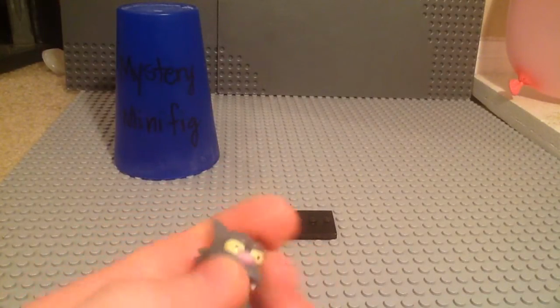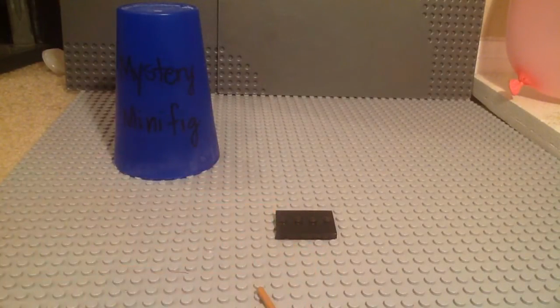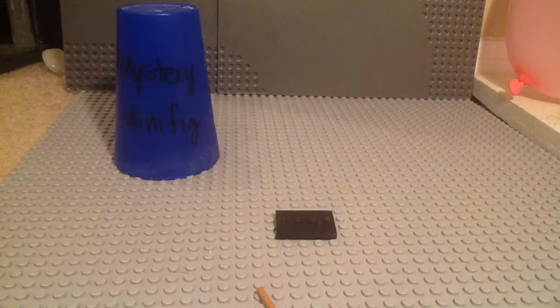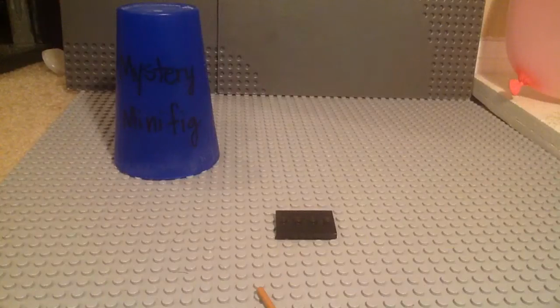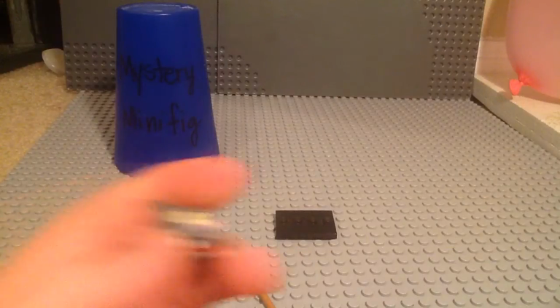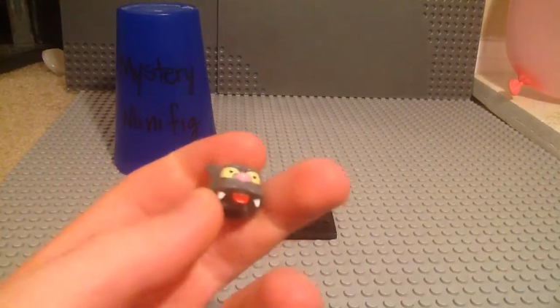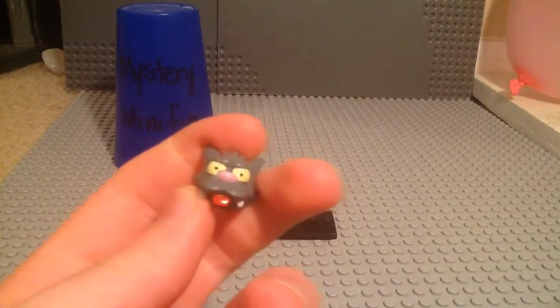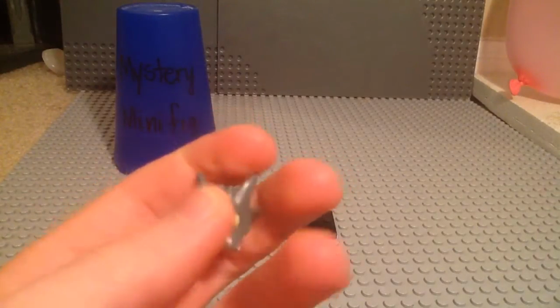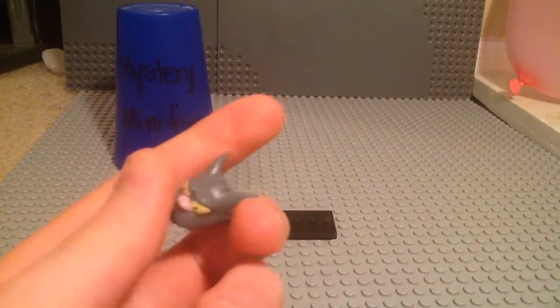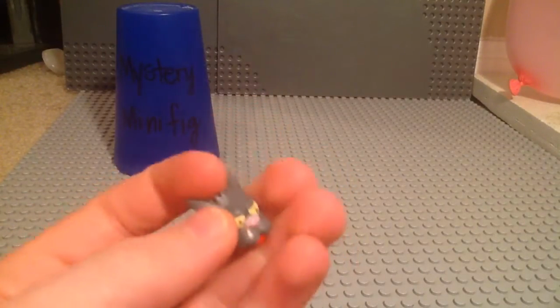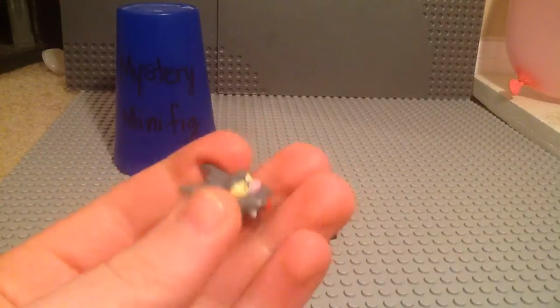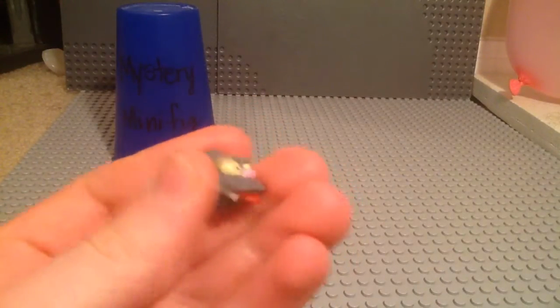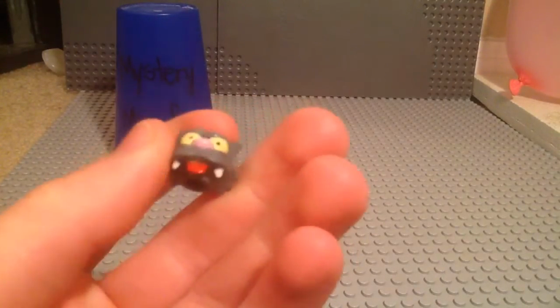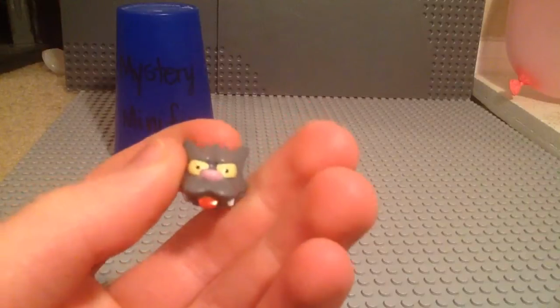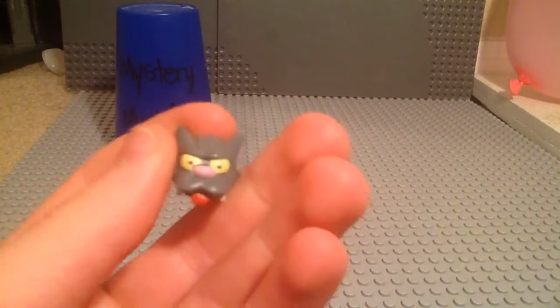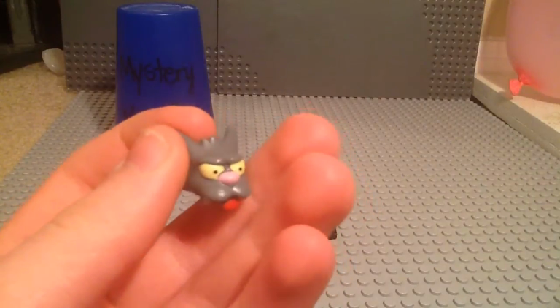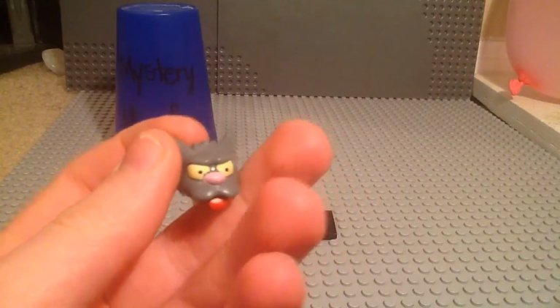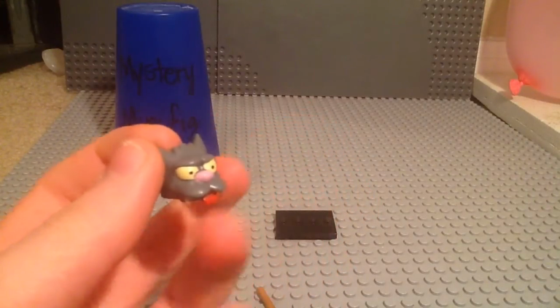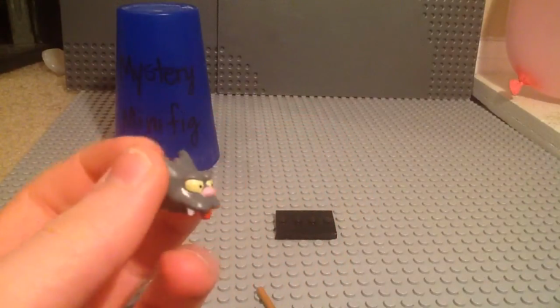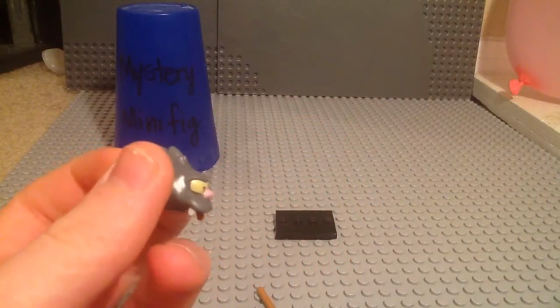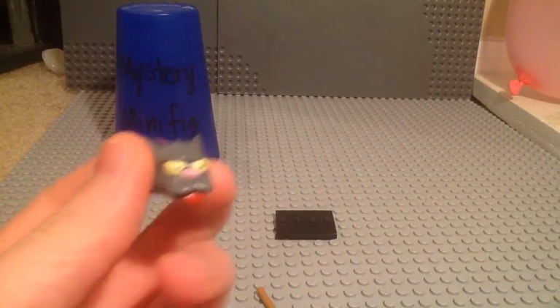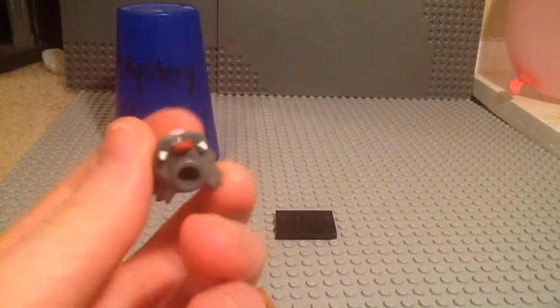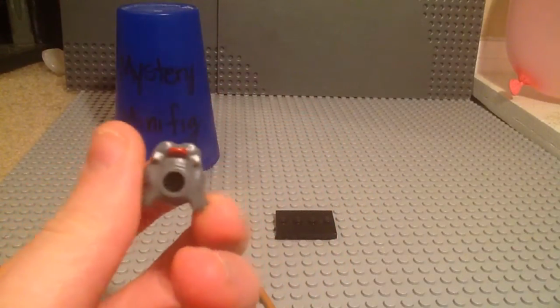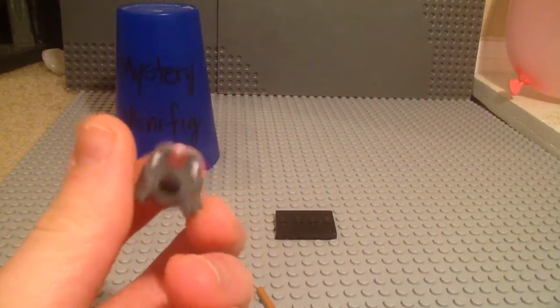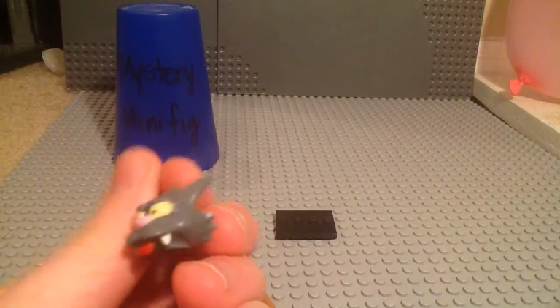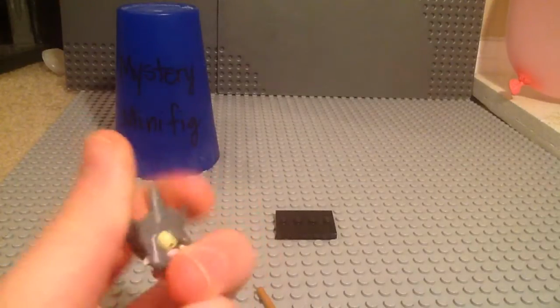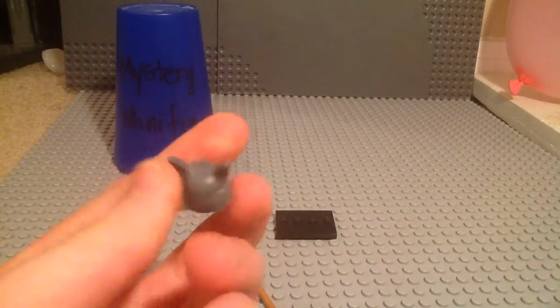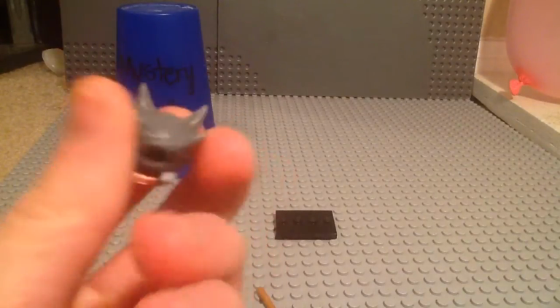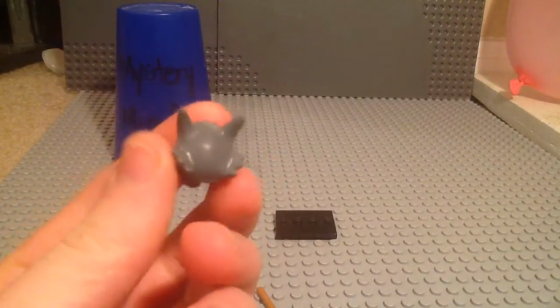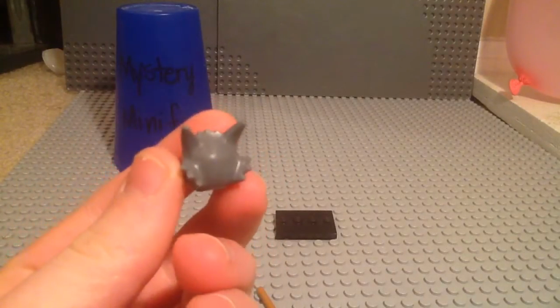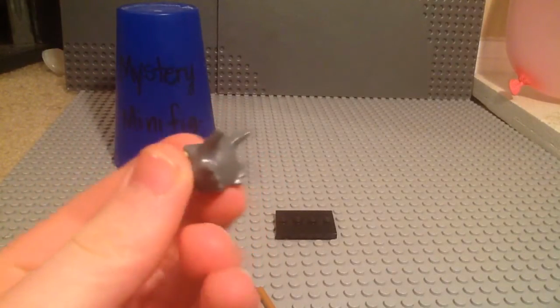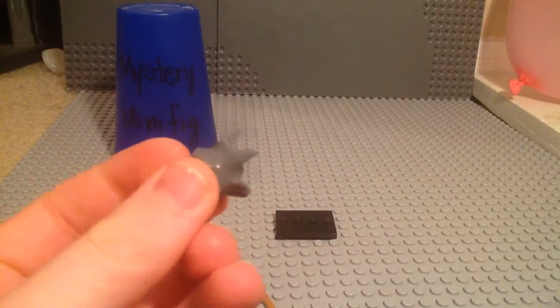I'll take off his head so you can see that. It's like the same rubber that was used for Itchy's head. He's got his tongue sticking out. He's got some yellowish eyes. And here's the back — he's got tons of hair and then the spiky ears.